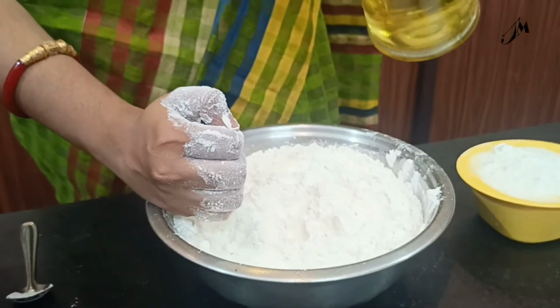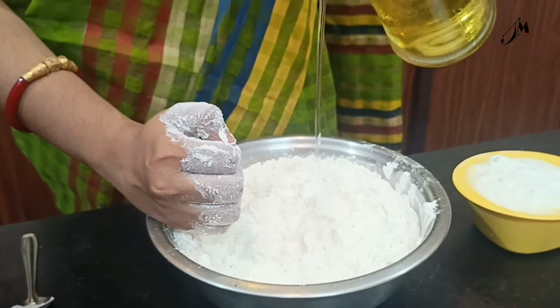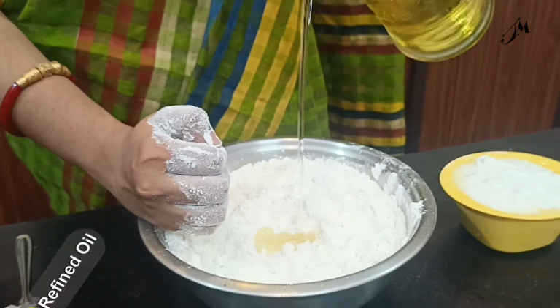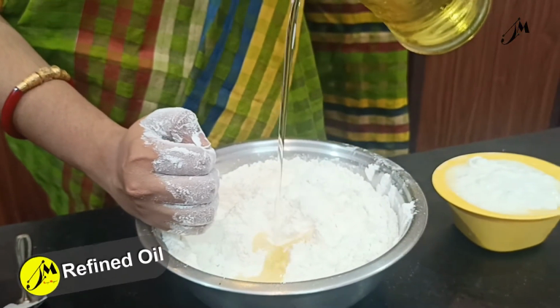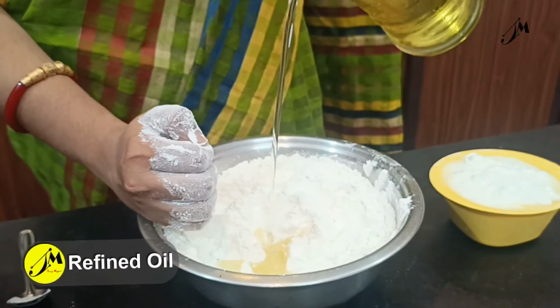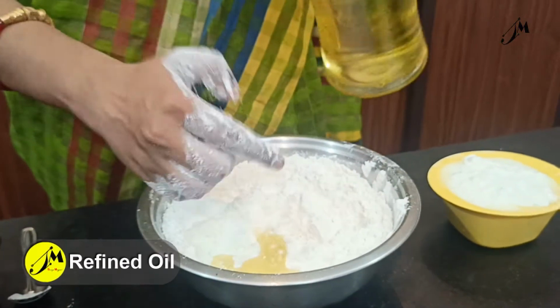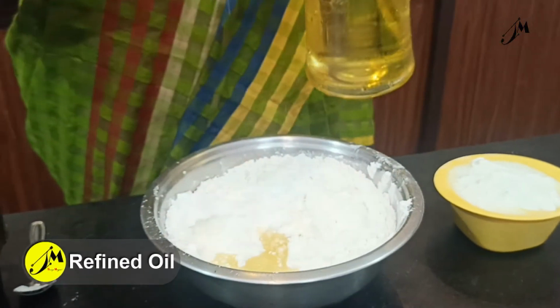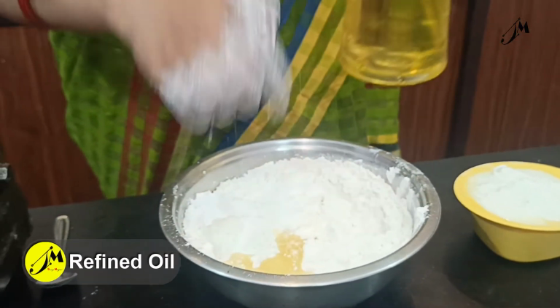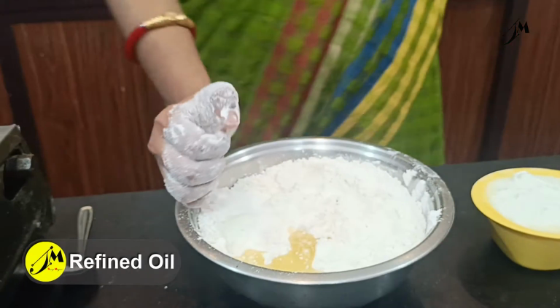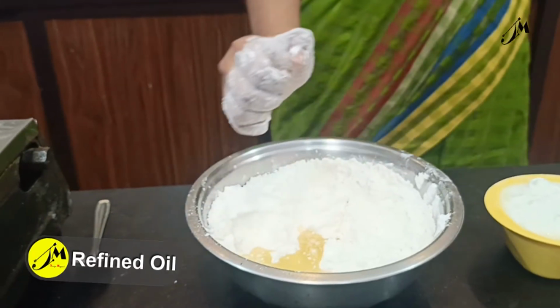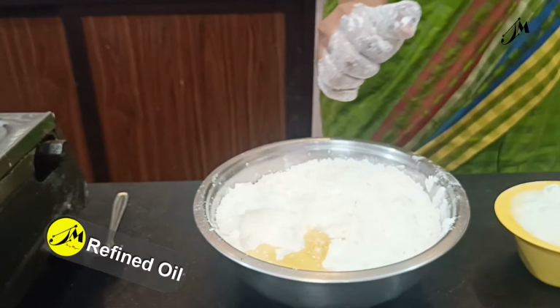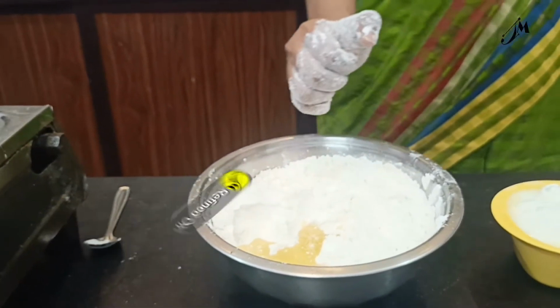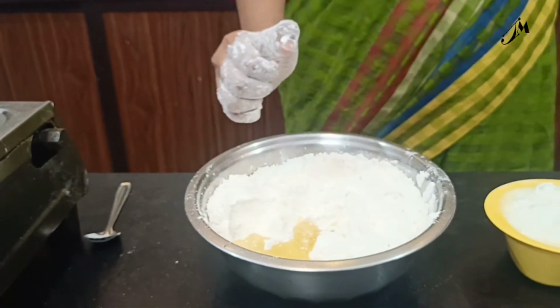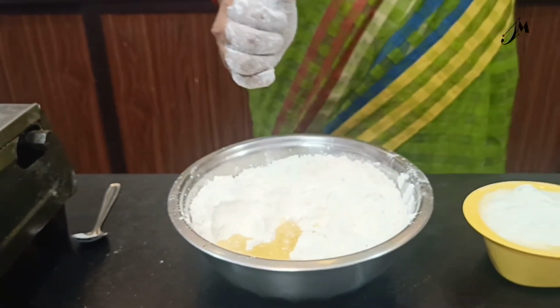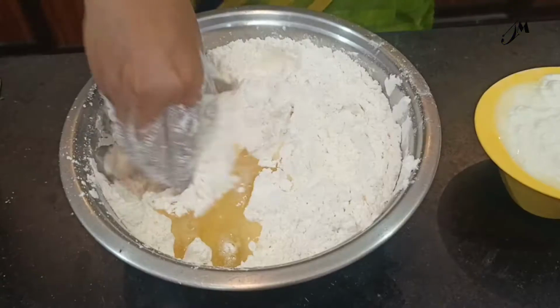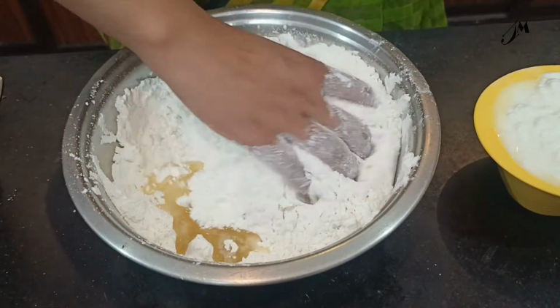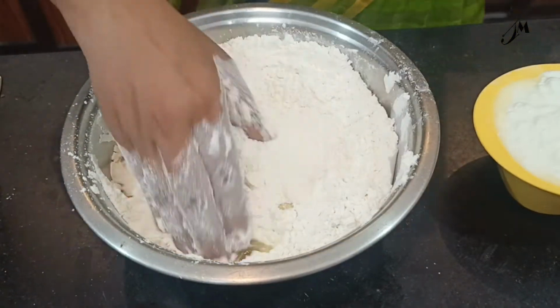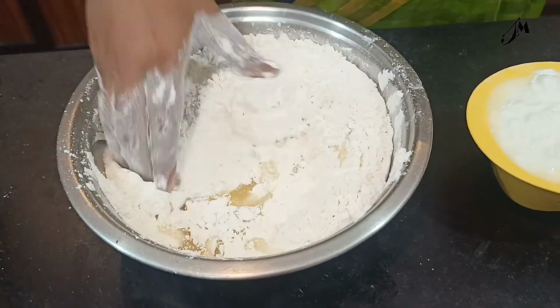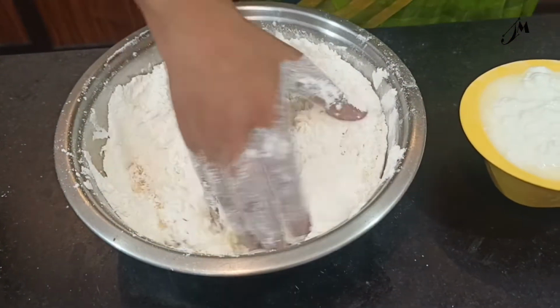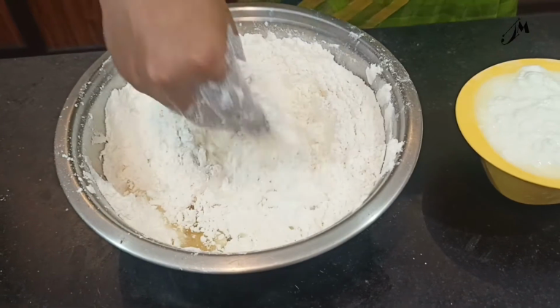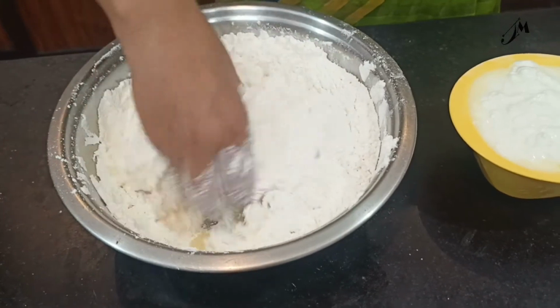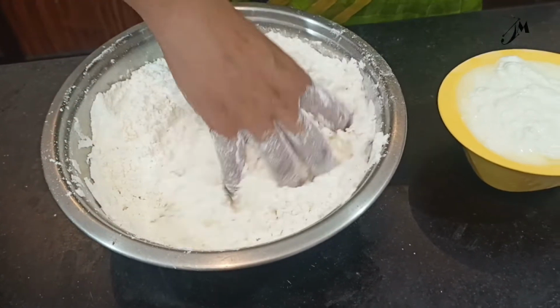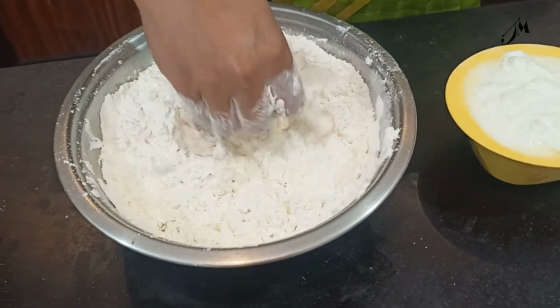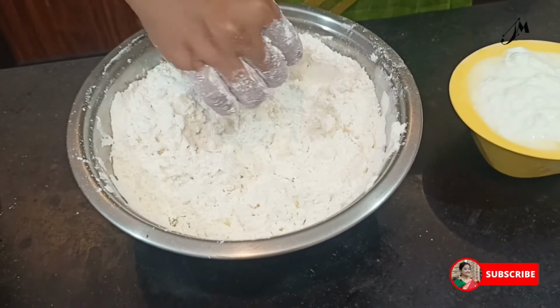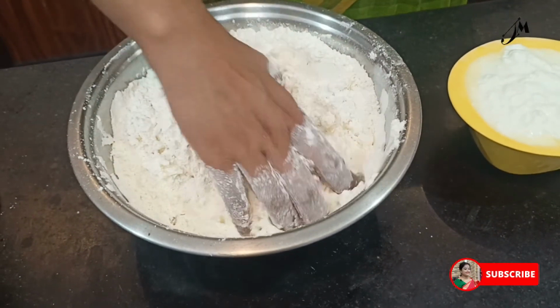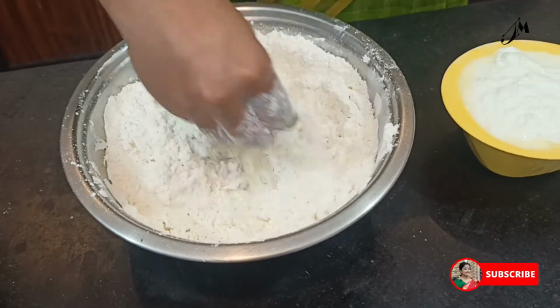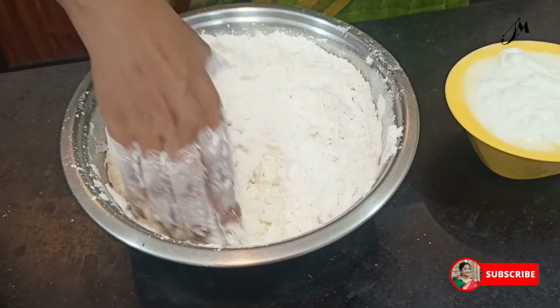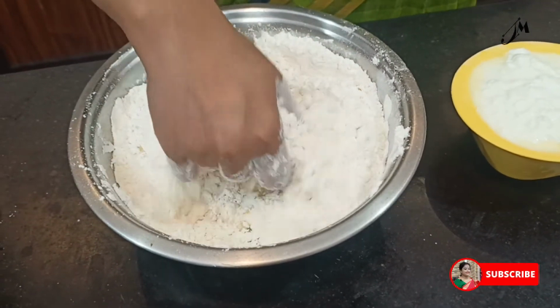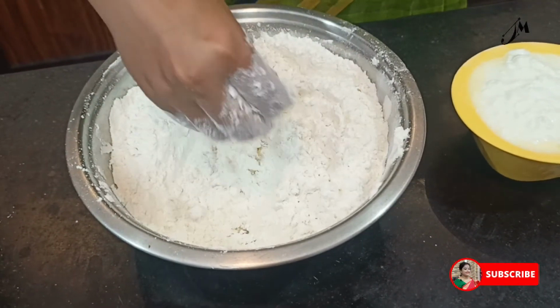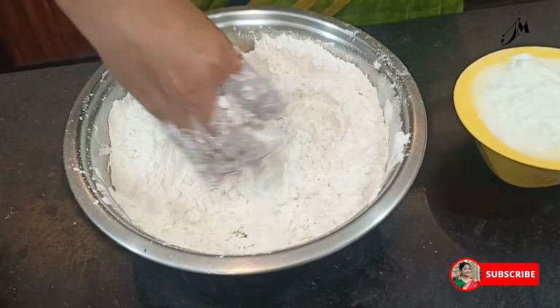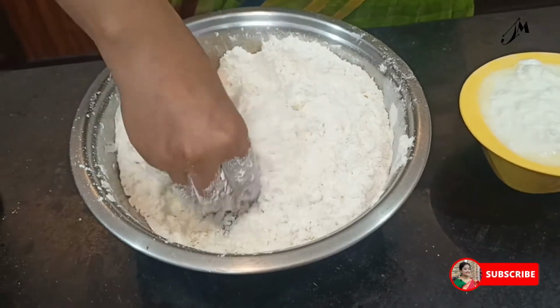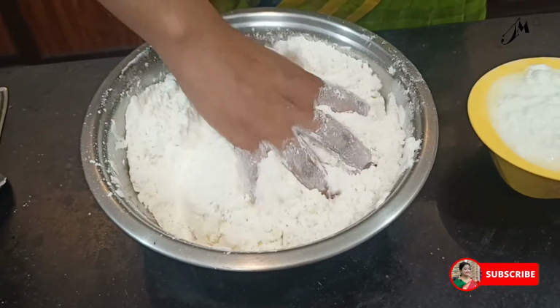We will remove 3 pieces of water, and we will remove the paste from the liquid. When we remove the paste, we will mix the paste together.